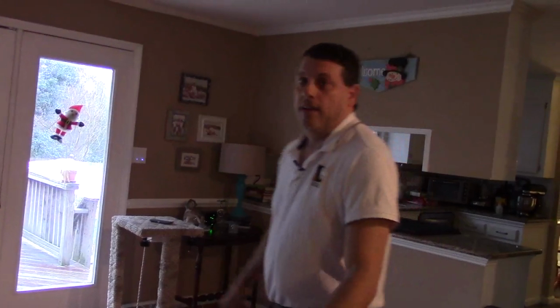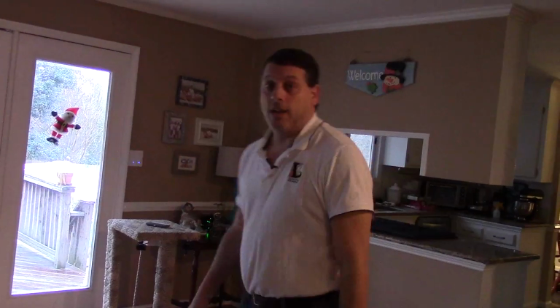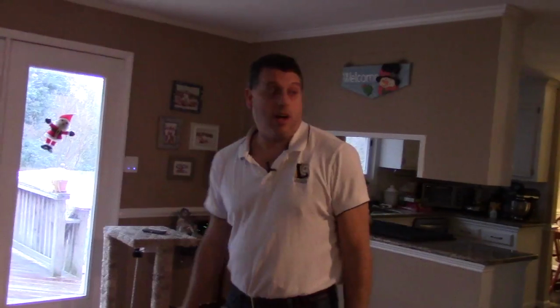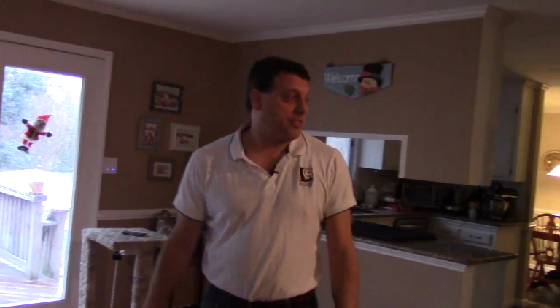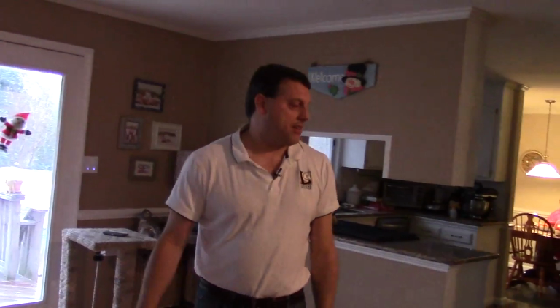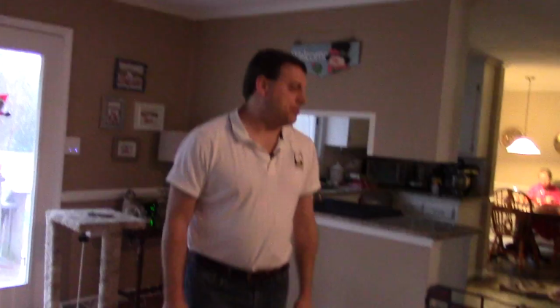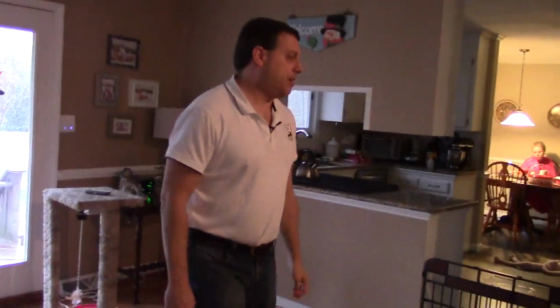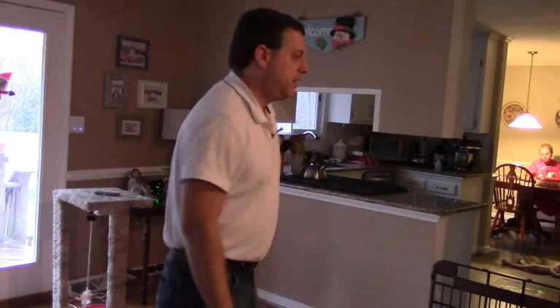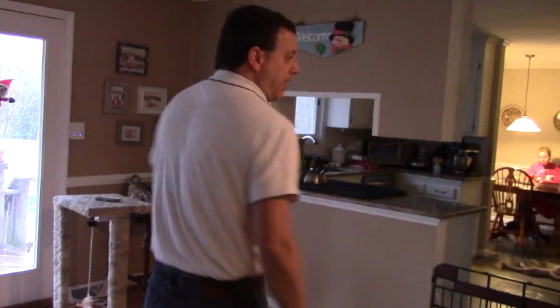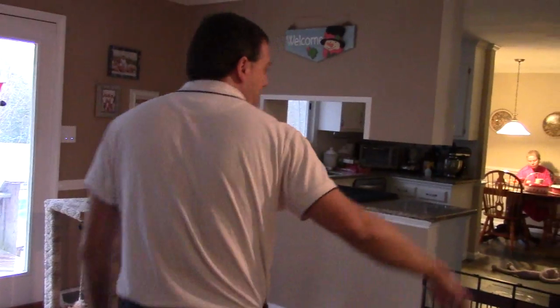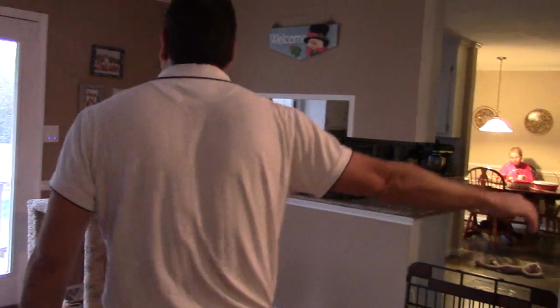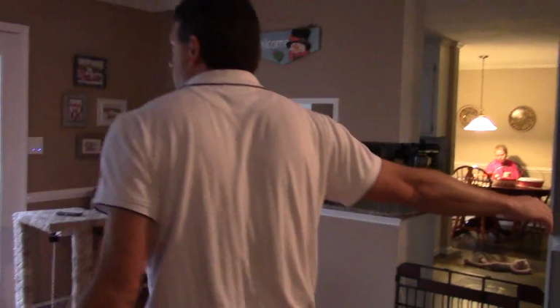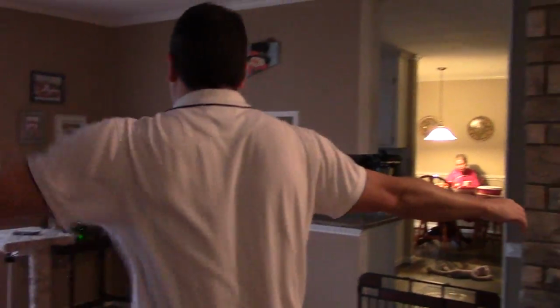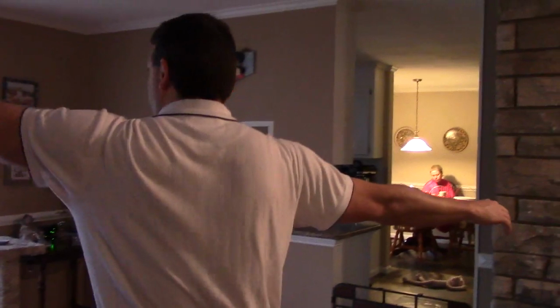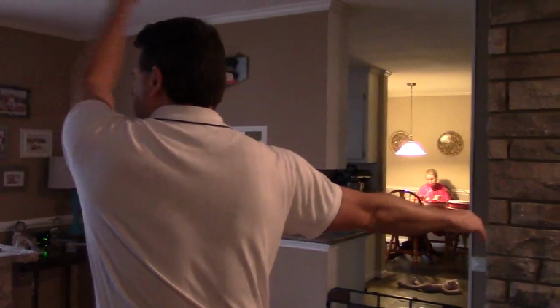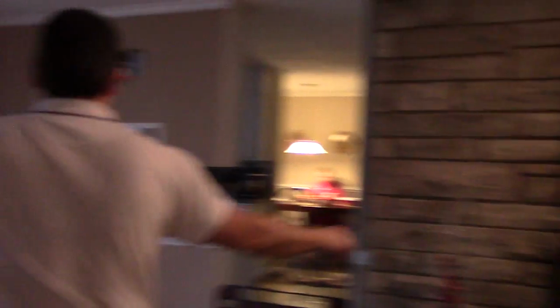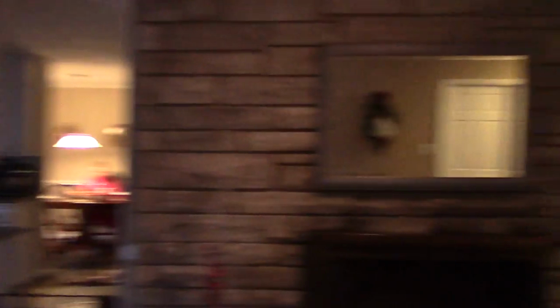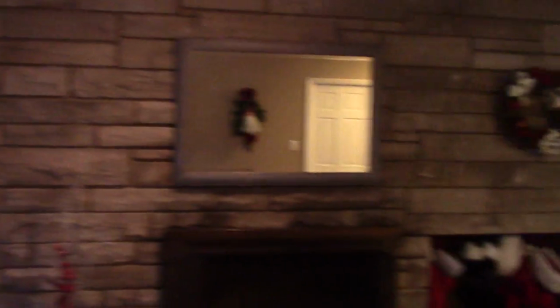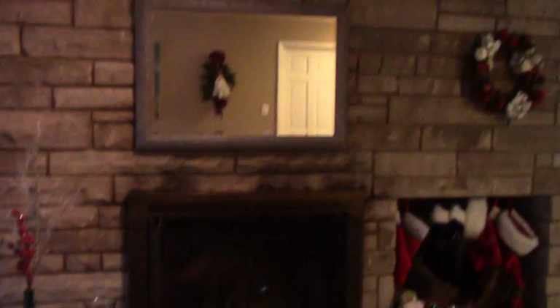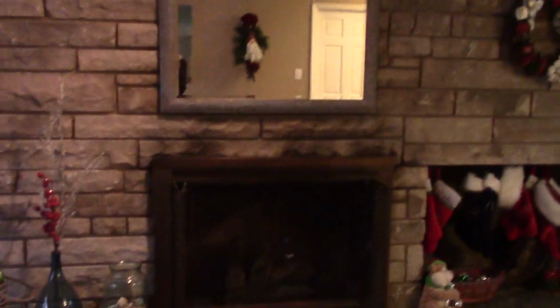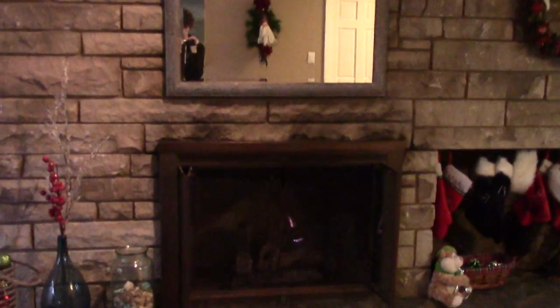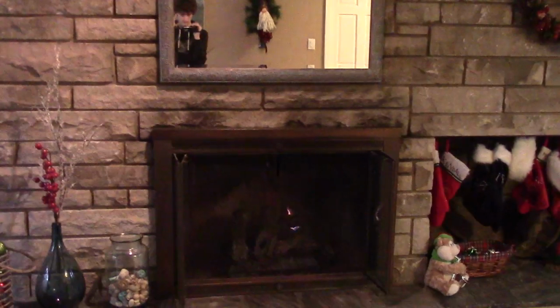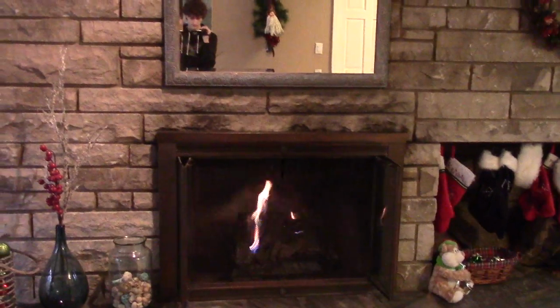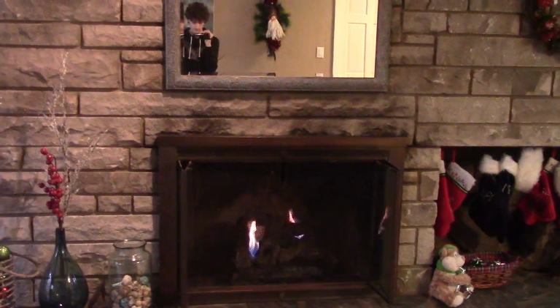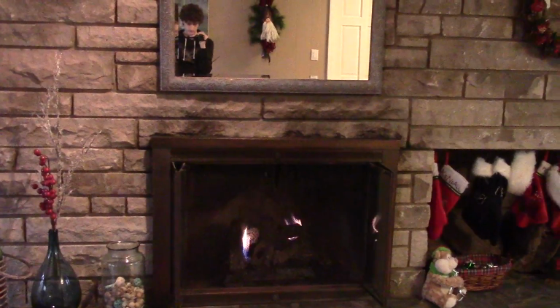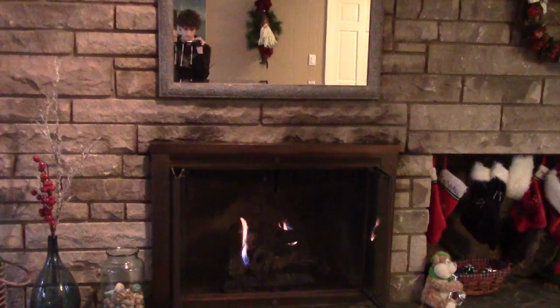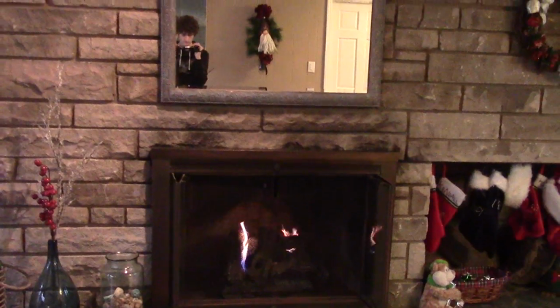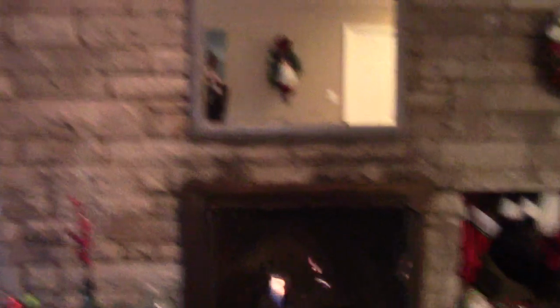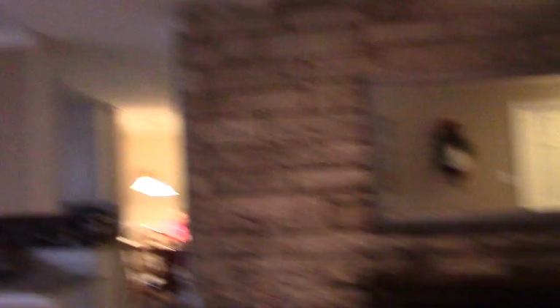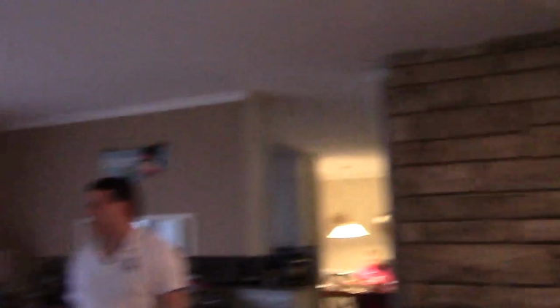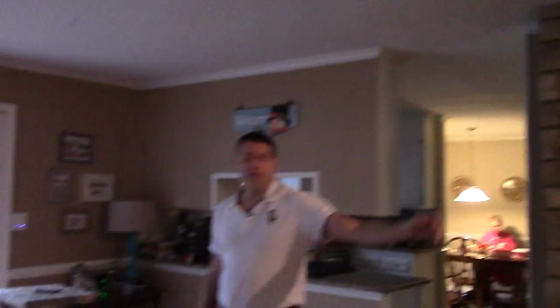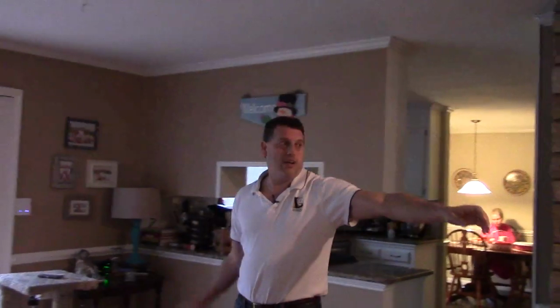I'll do the gesture to turn the lamp on and turn the lamp off. I can control other things in the house as well, like the fireplace. And being that it's Christmas, I'll do the gesture to turn the tree on.